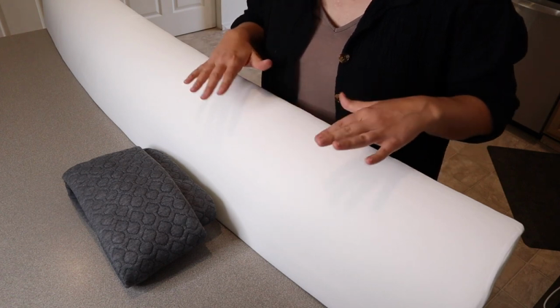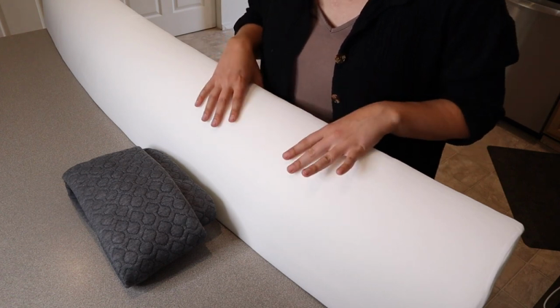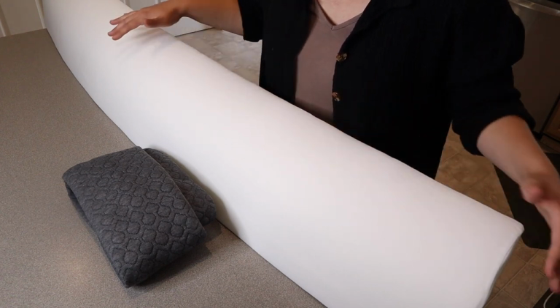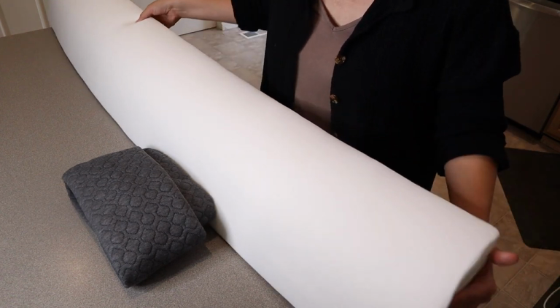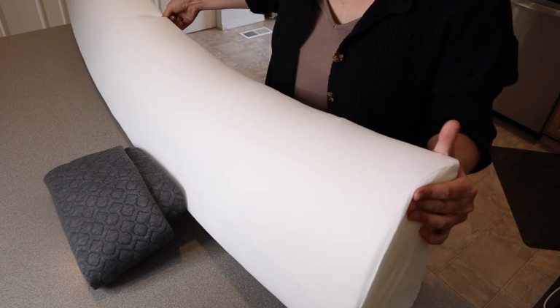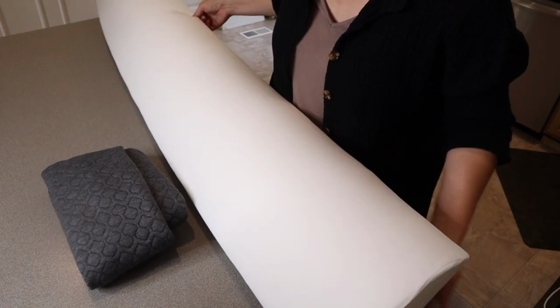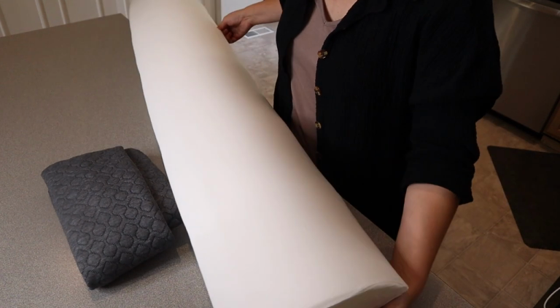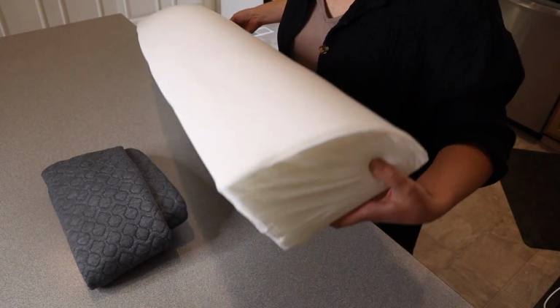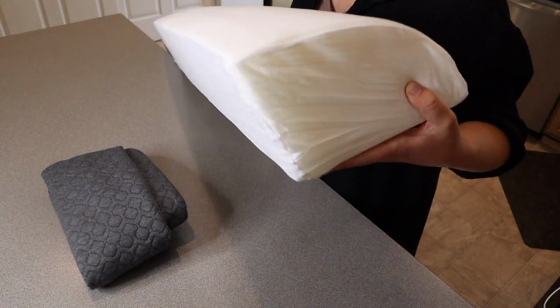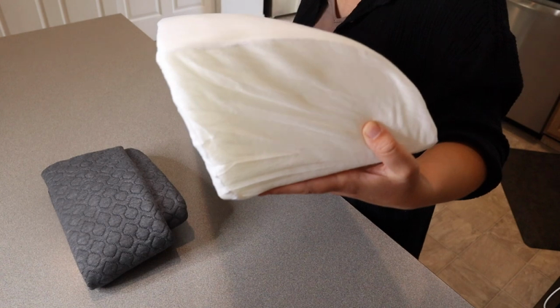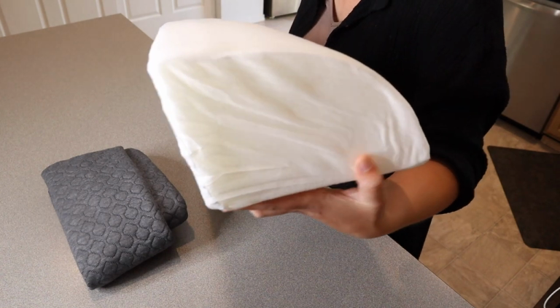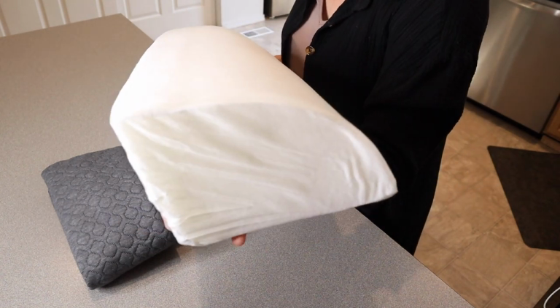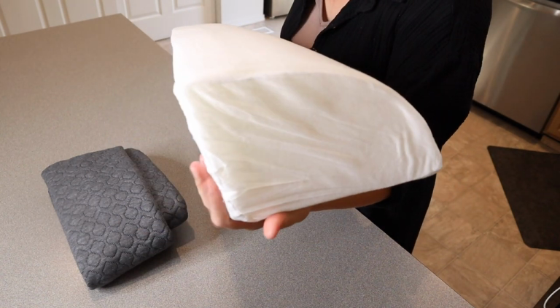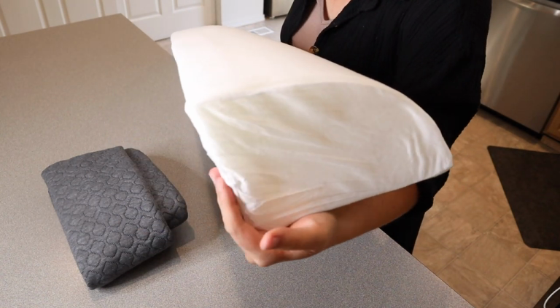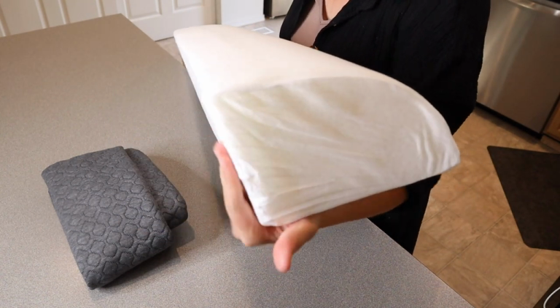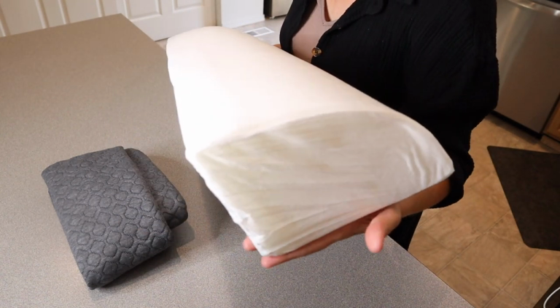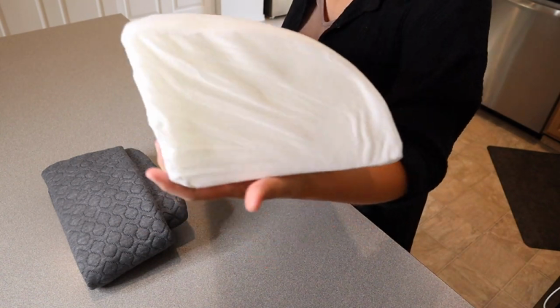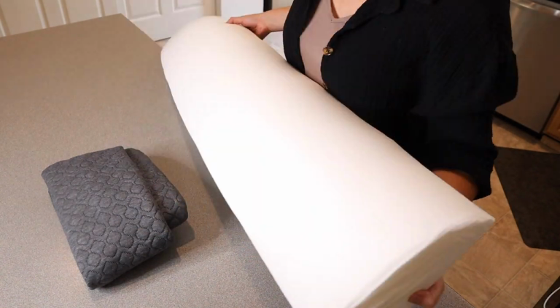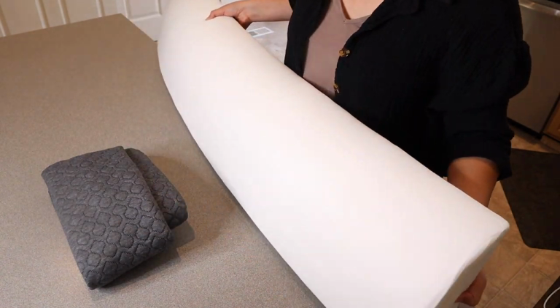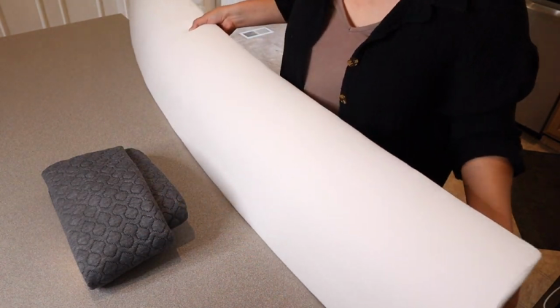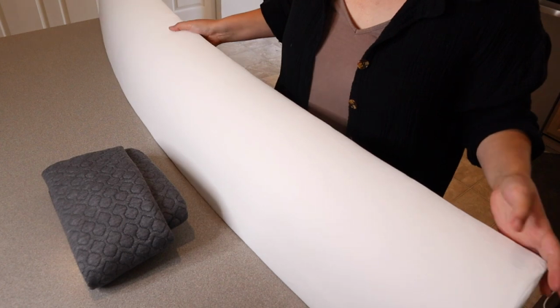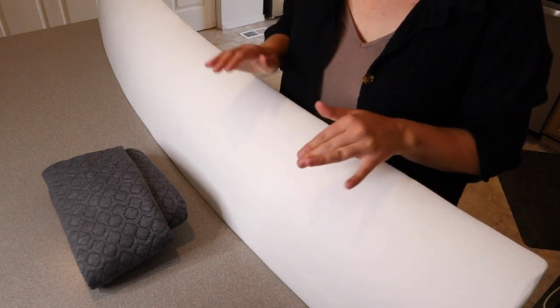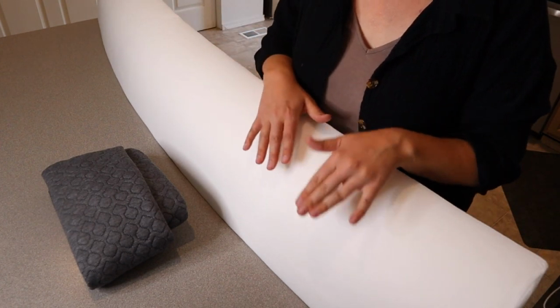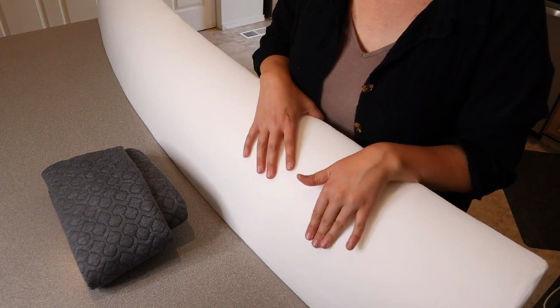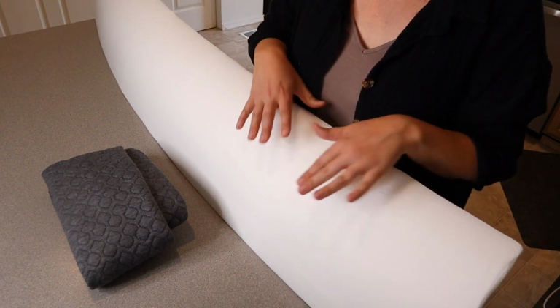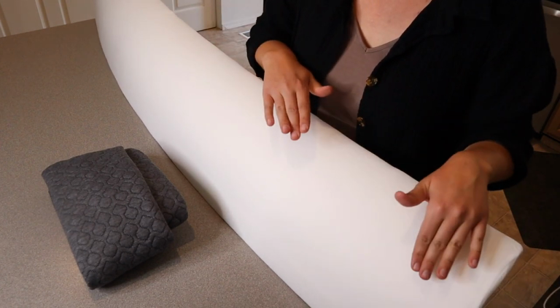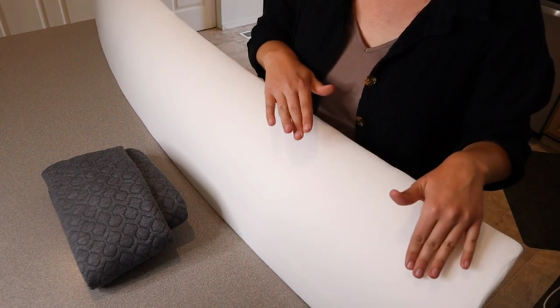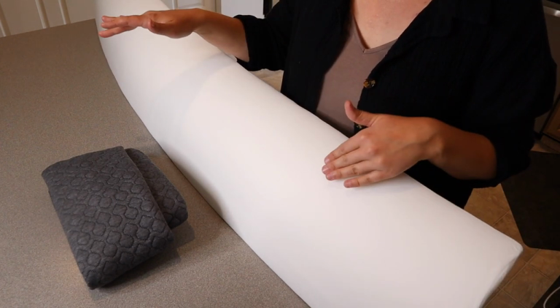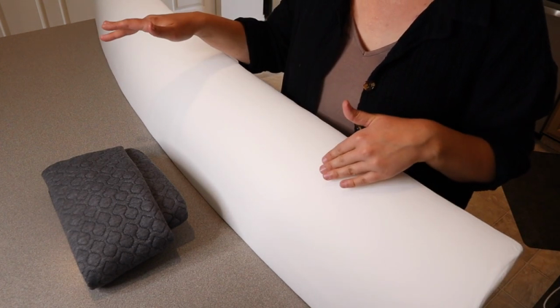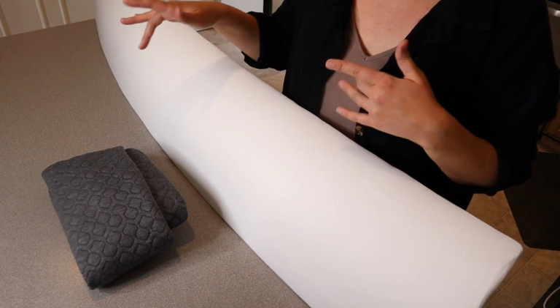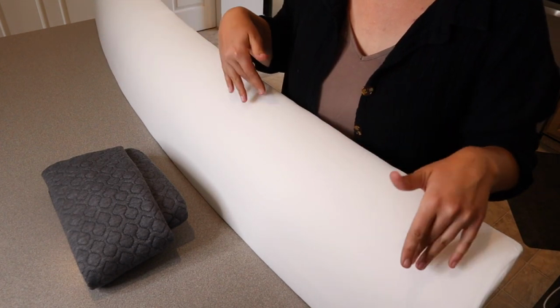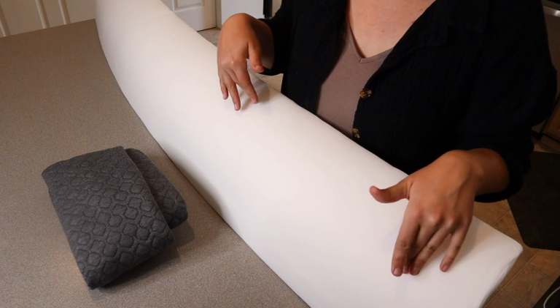I did wait a little while to show you what it looks like, but it does pretty much puff right up. You can see it kind of has this corner shape, and what this is going to do is actually help fill the gap between the edge of your bed and your wall — between zero and five inches.